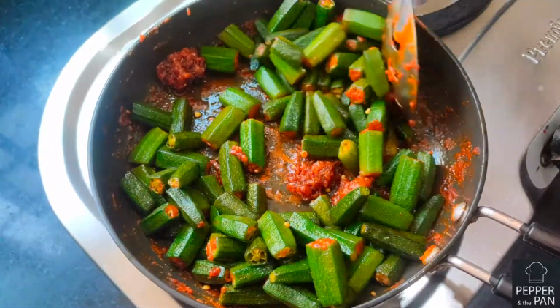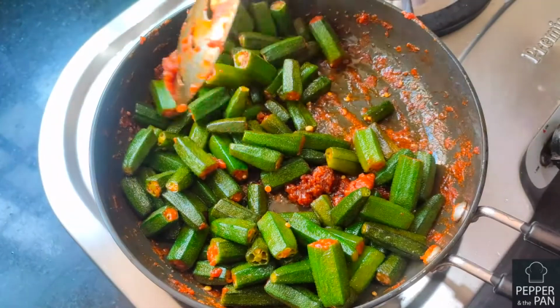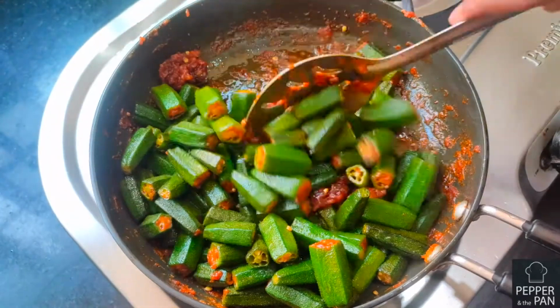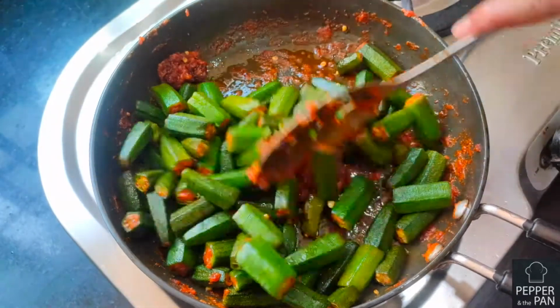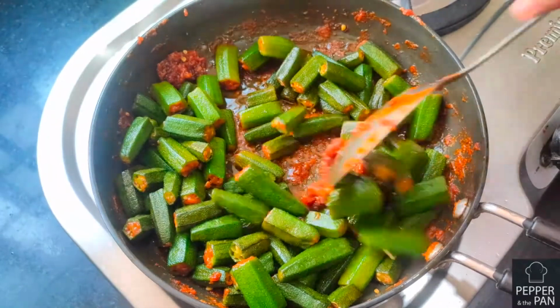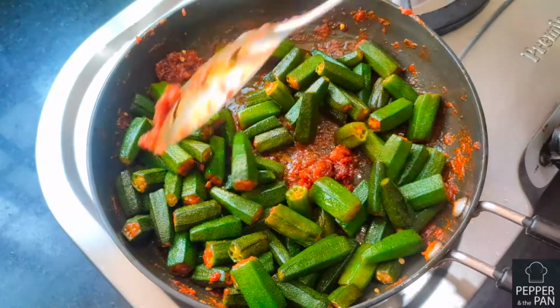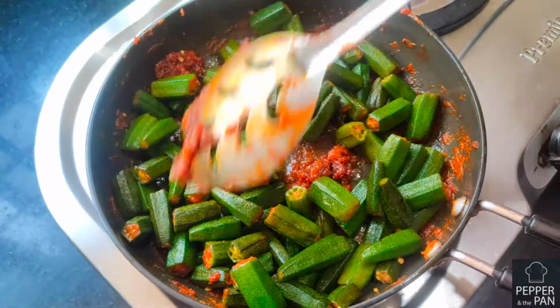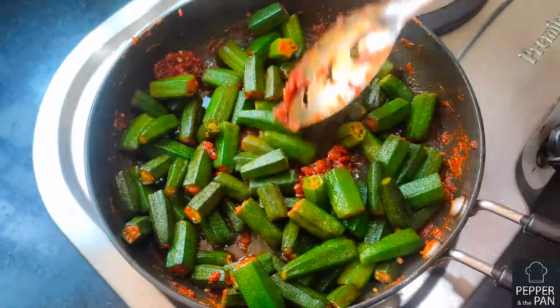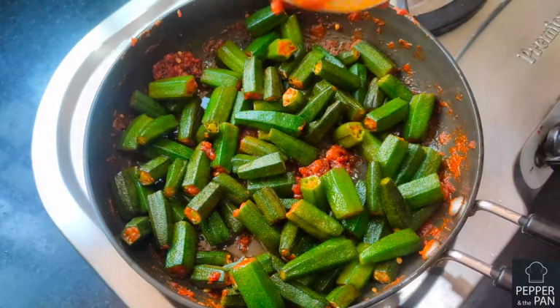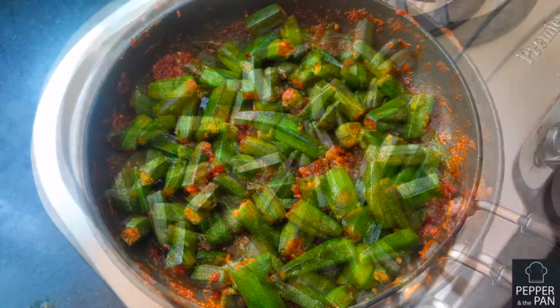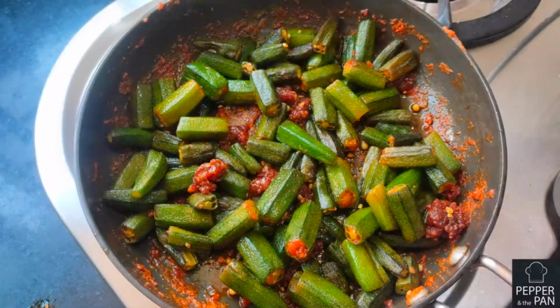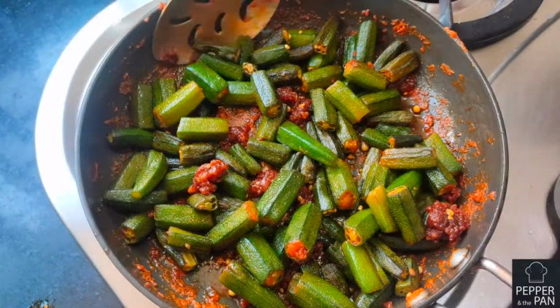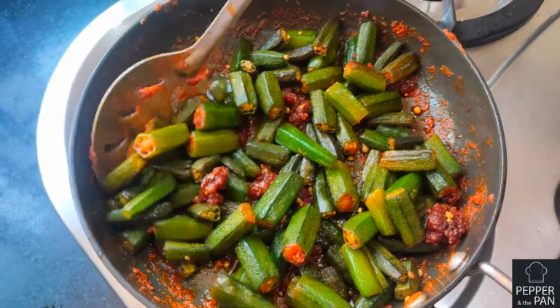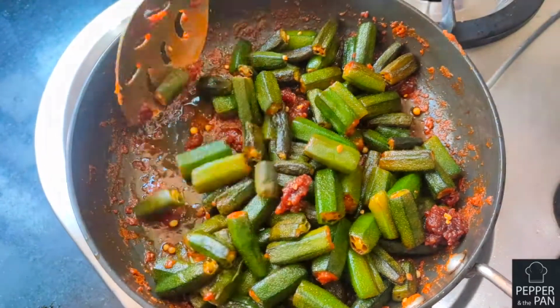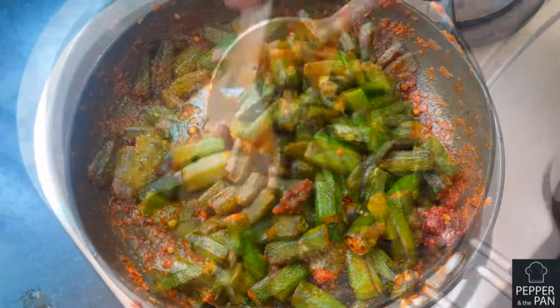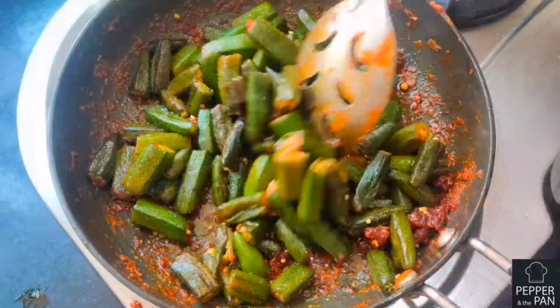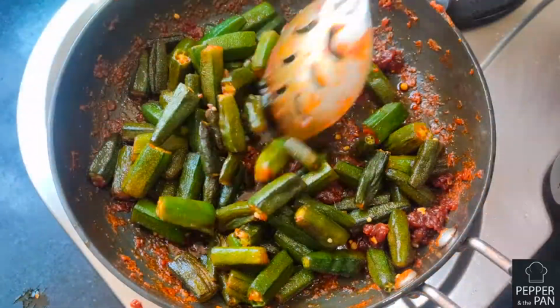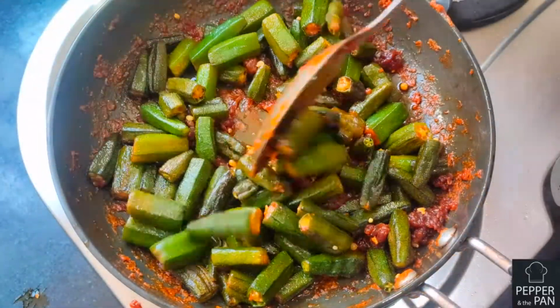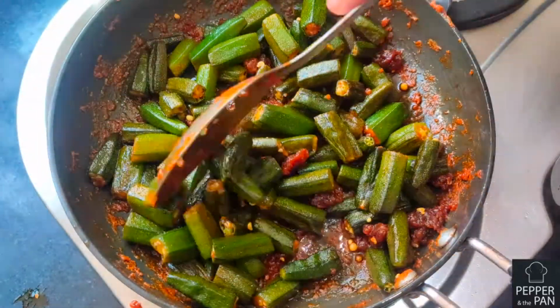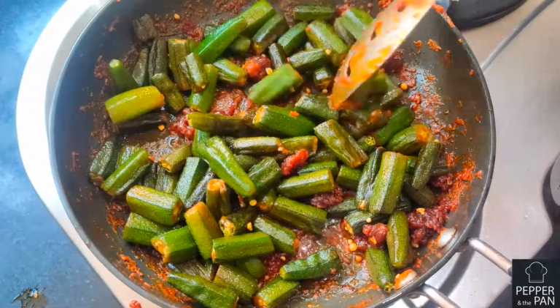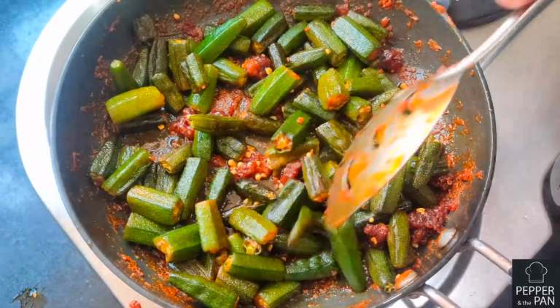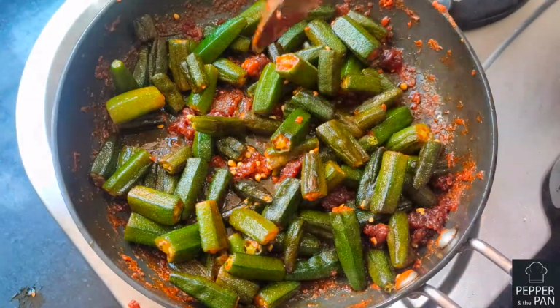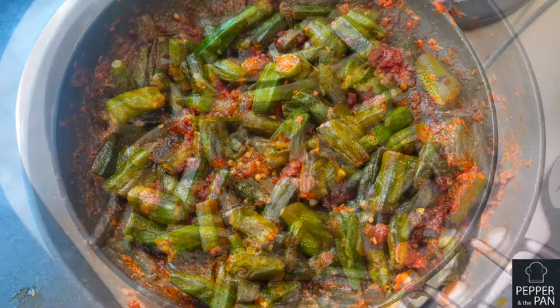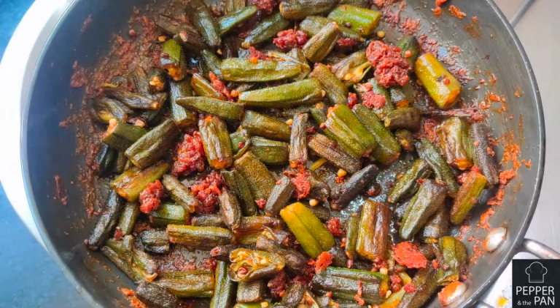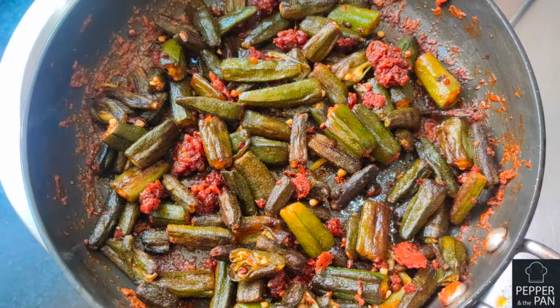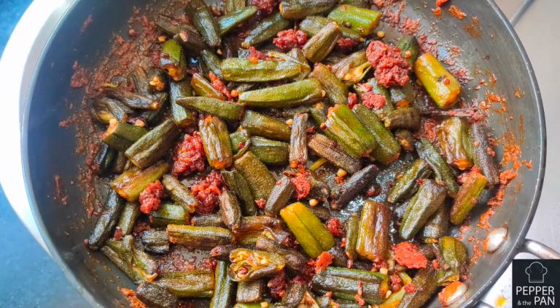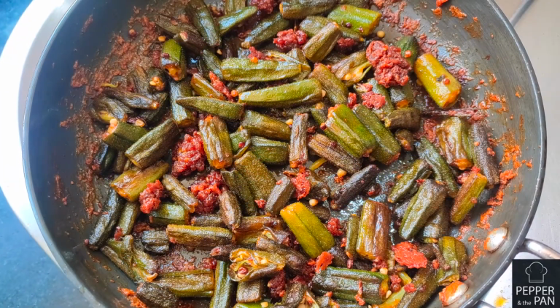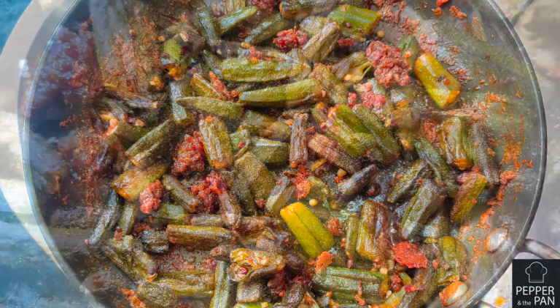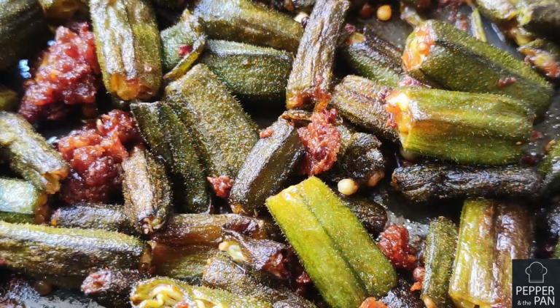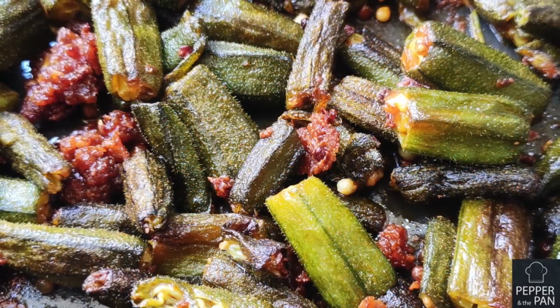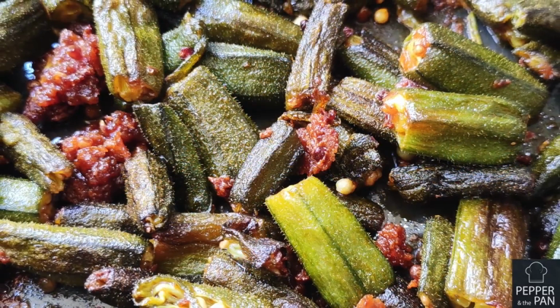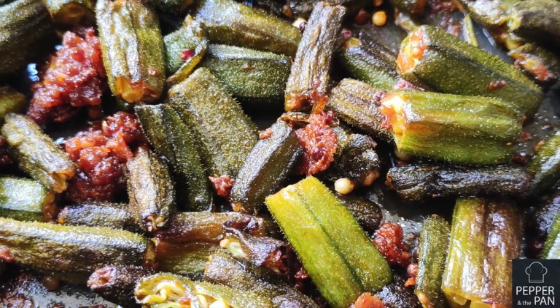I will add the corn flour to the pan. The corn flour is ready to fry.